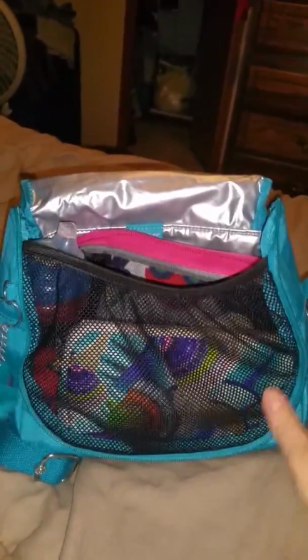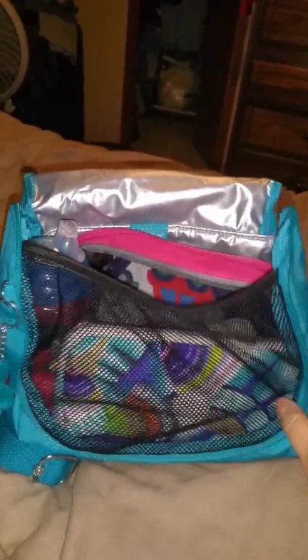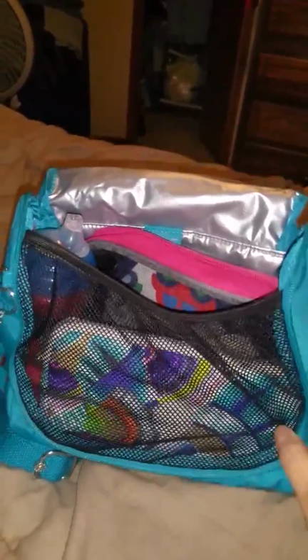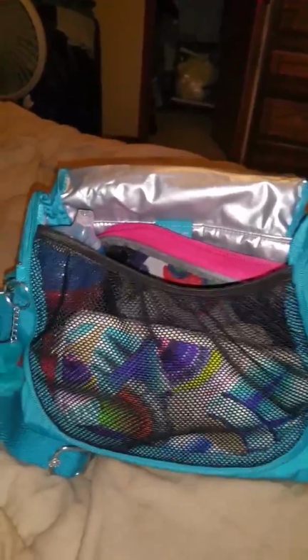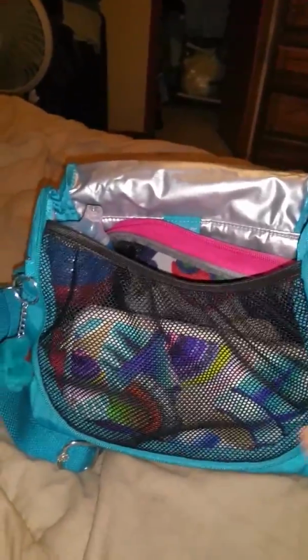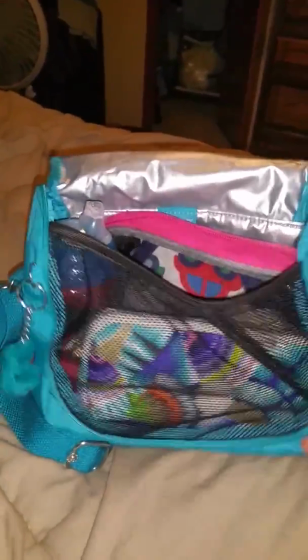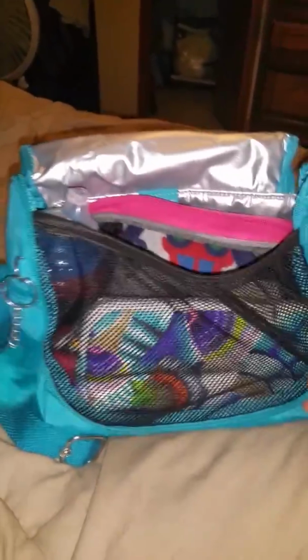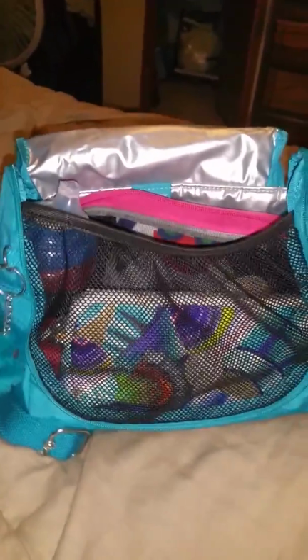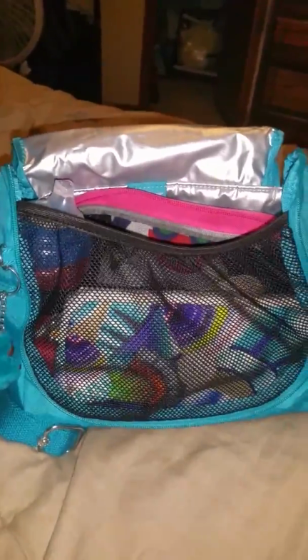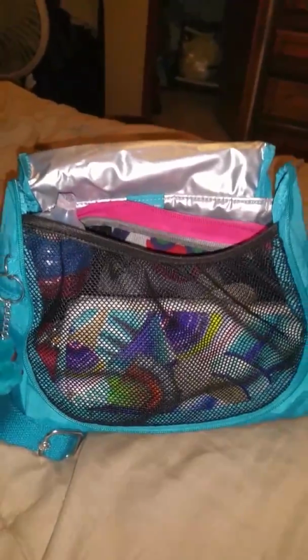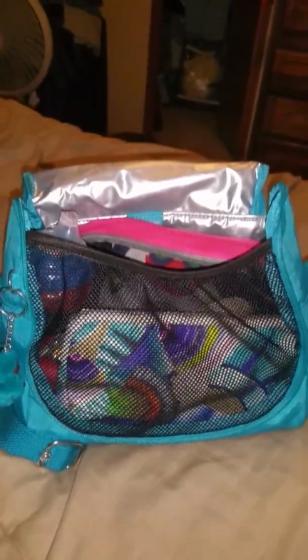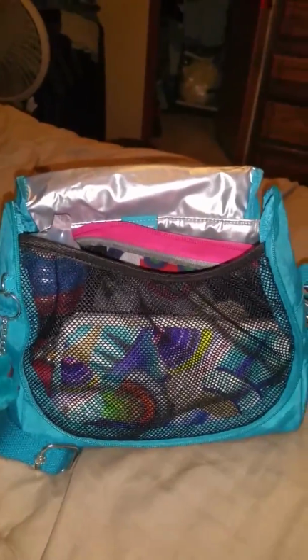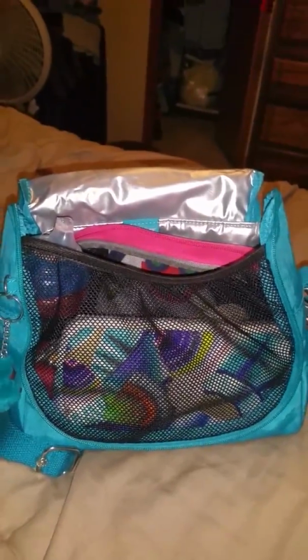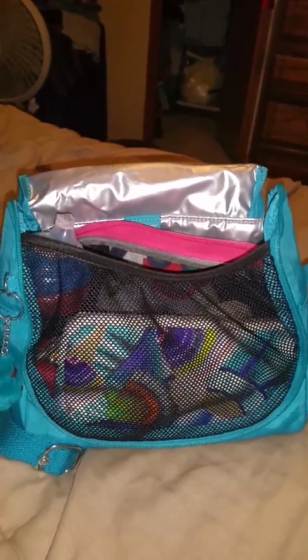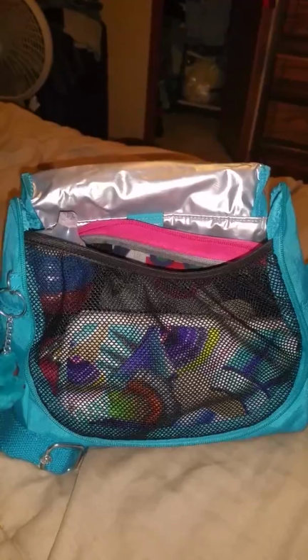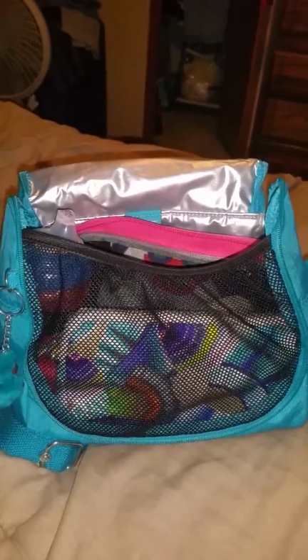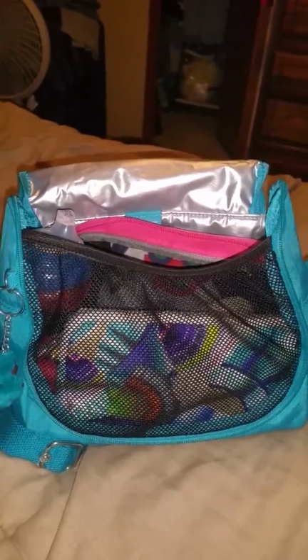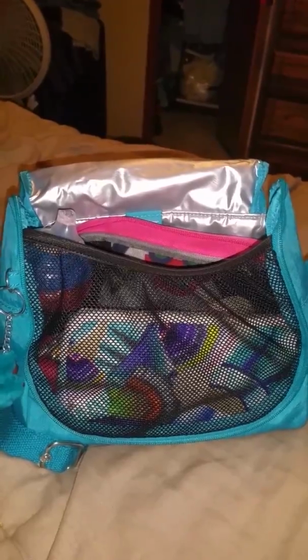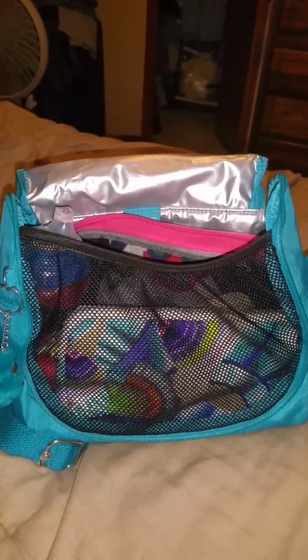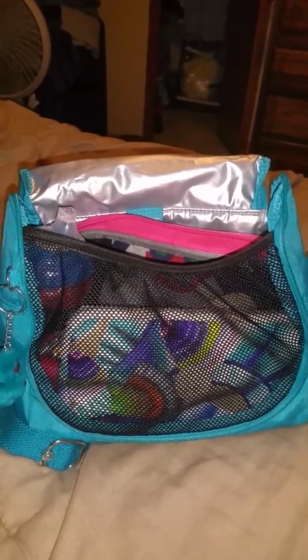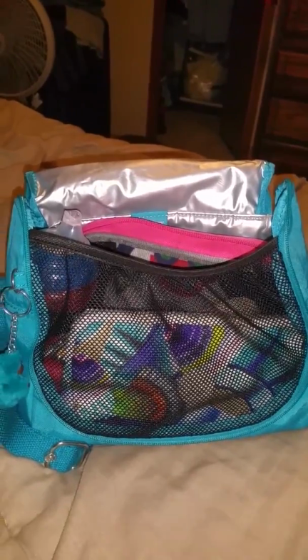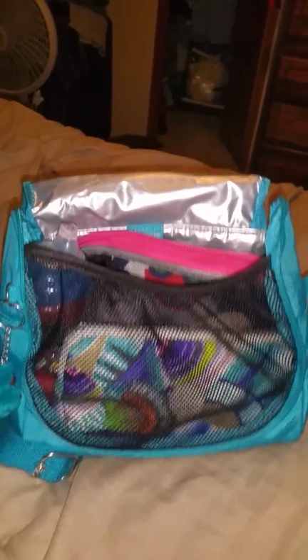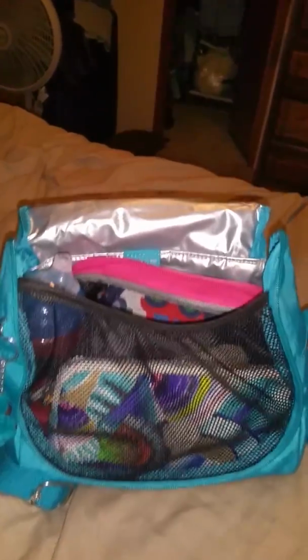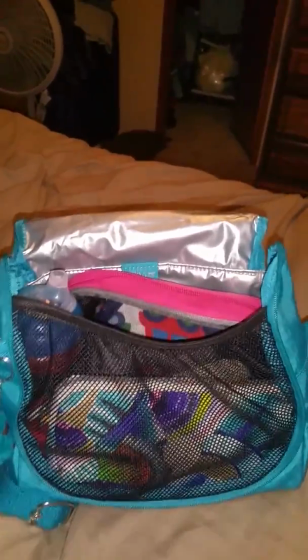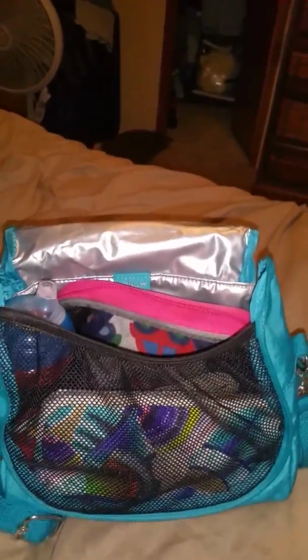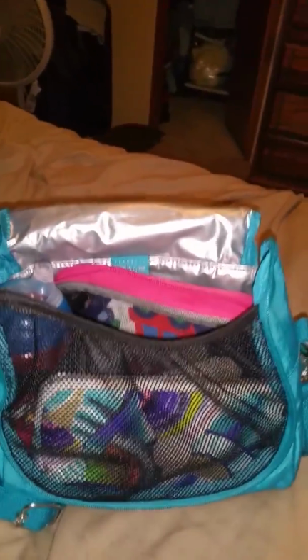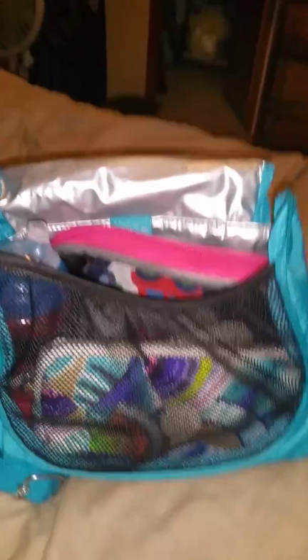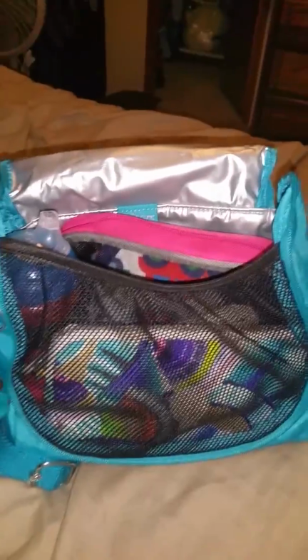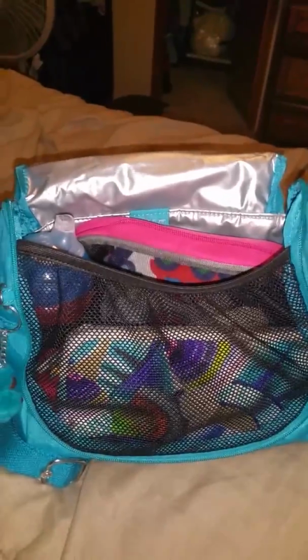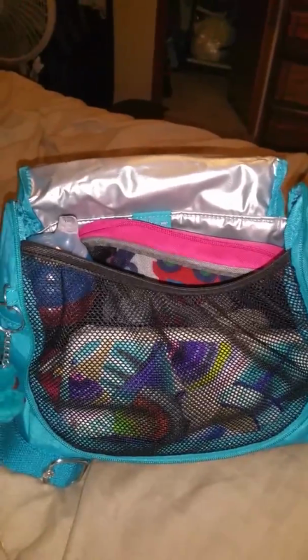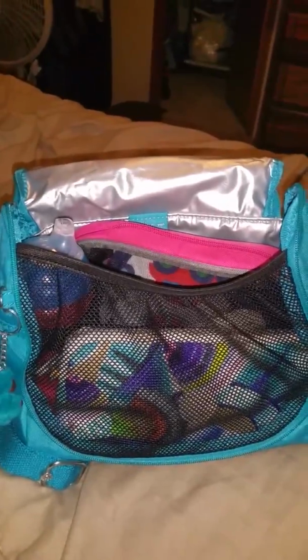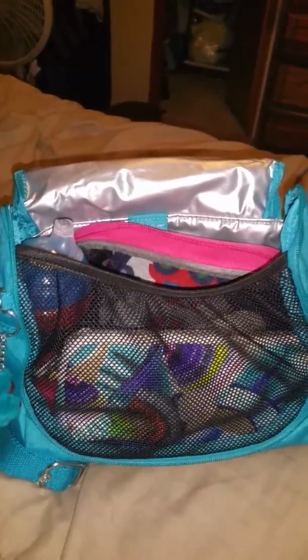It's got this nice mesh thing here, so you can see everything that's in the bag. I just came back from Walmart — we had to exchange some things for my older son, and this is just what I put in here just in case.